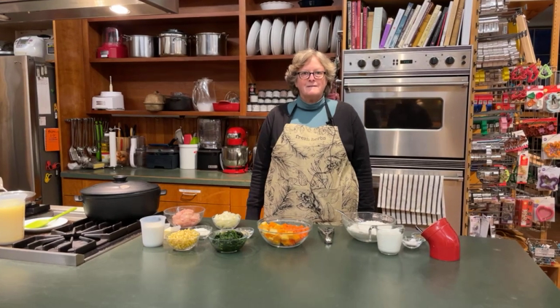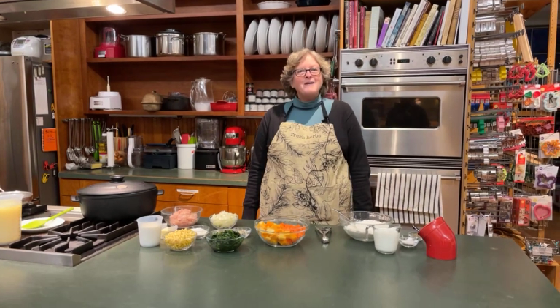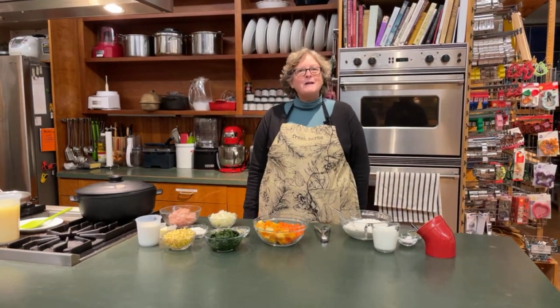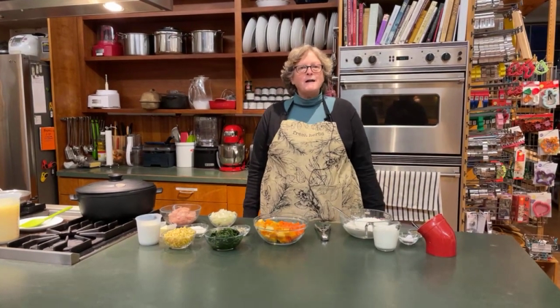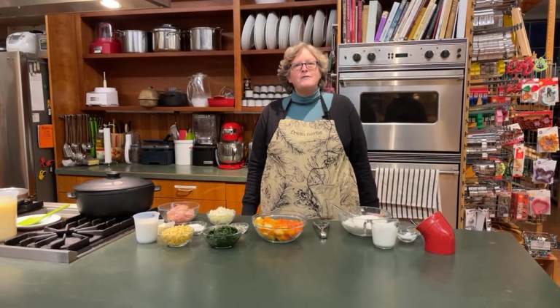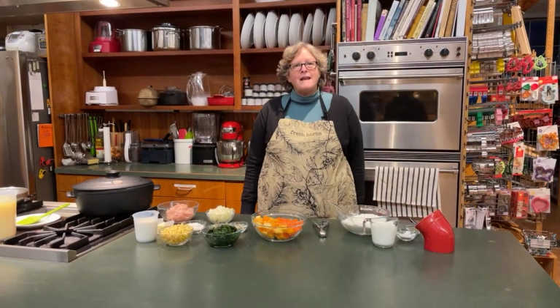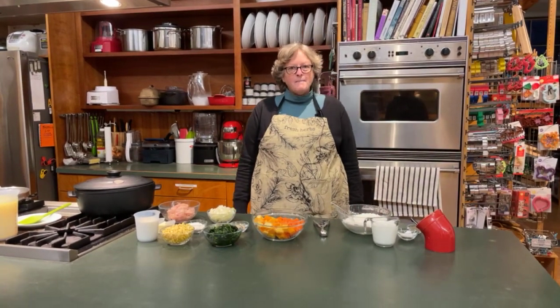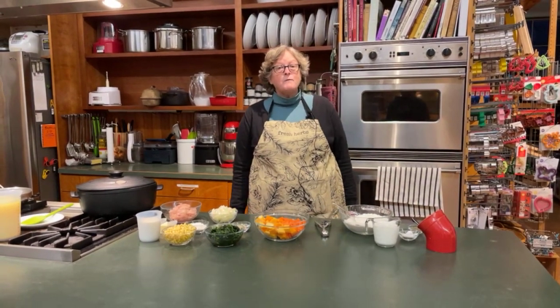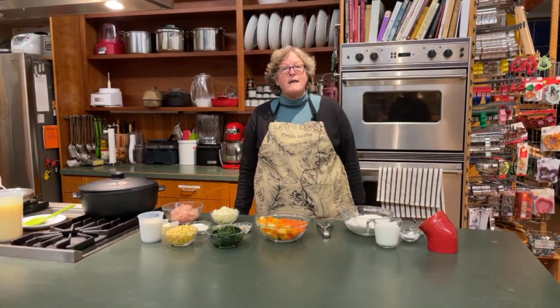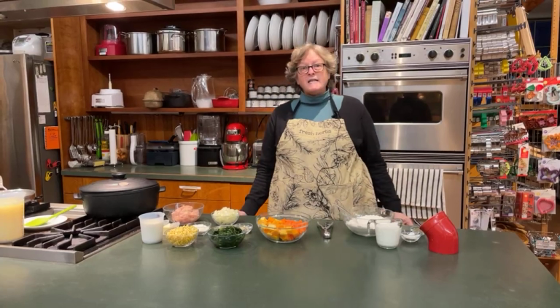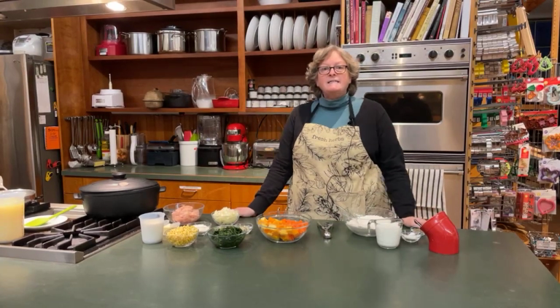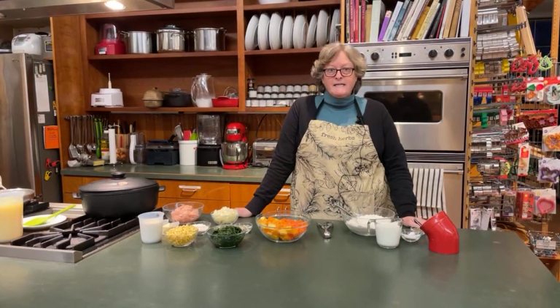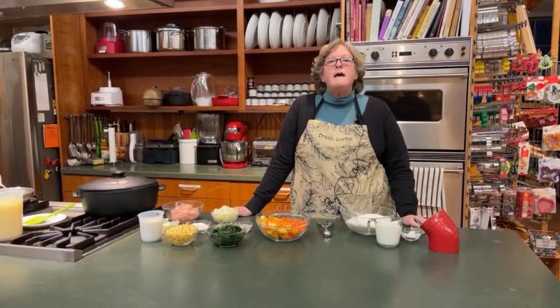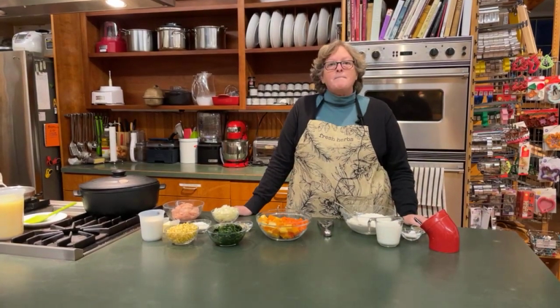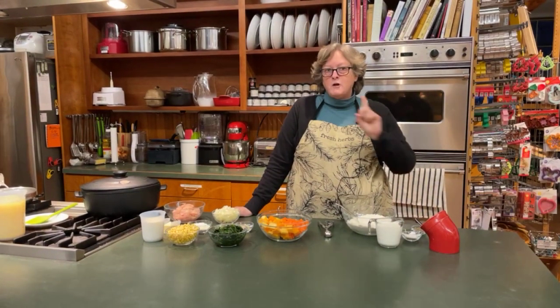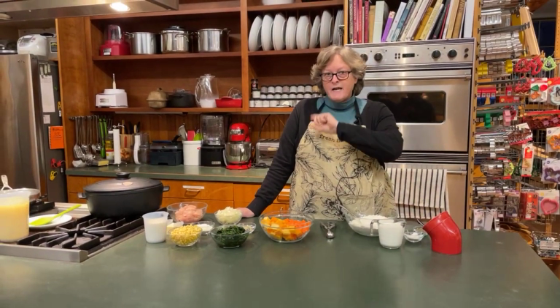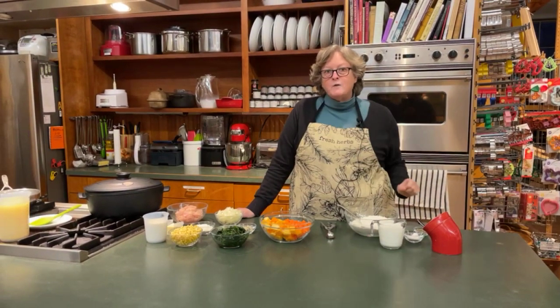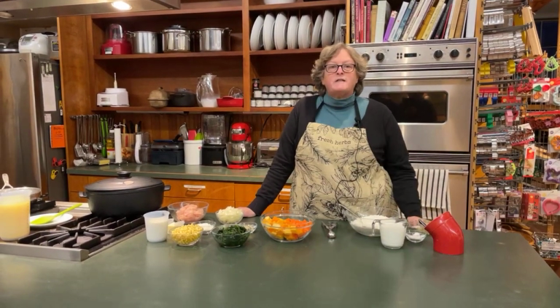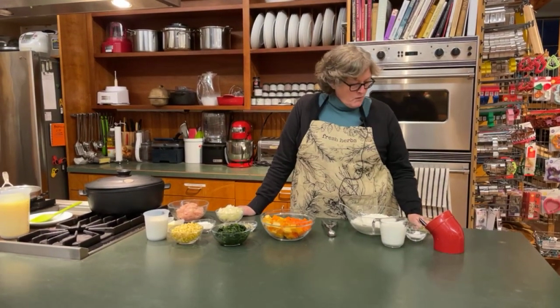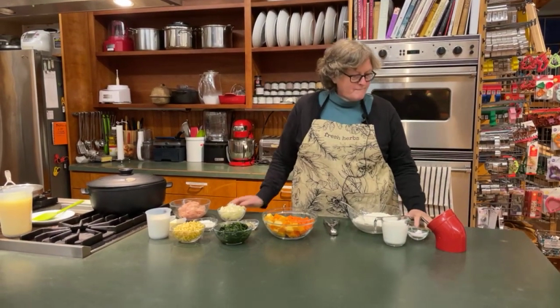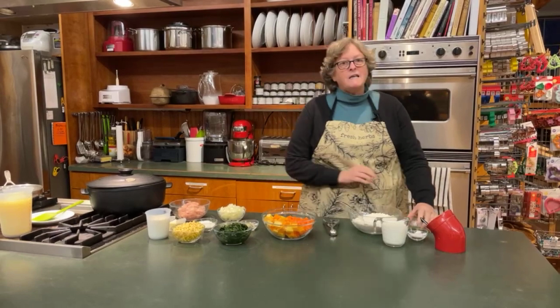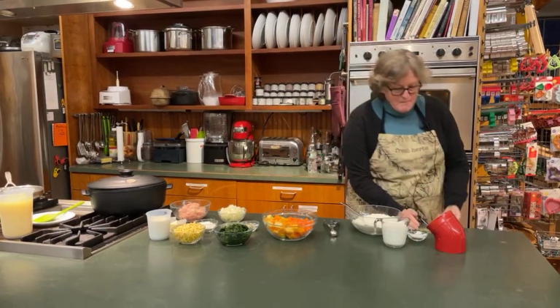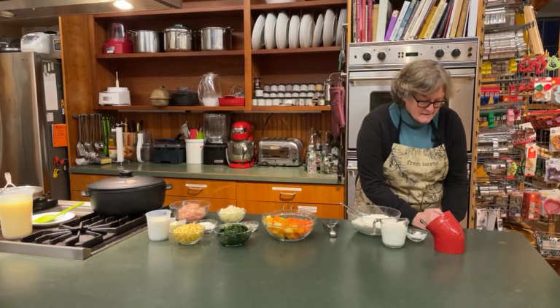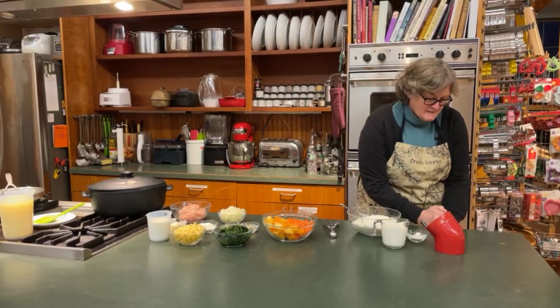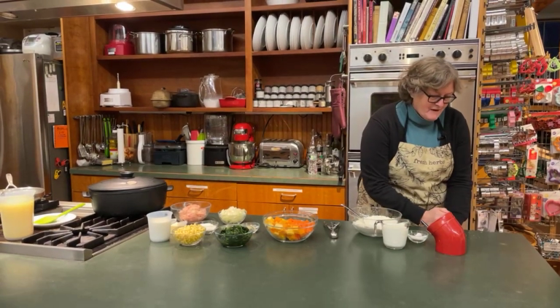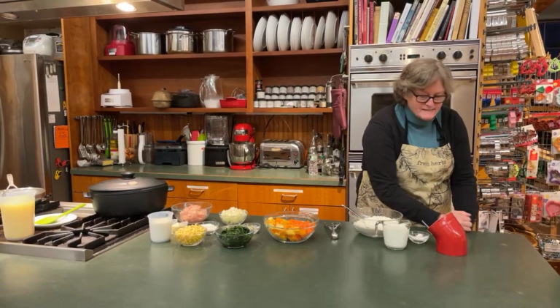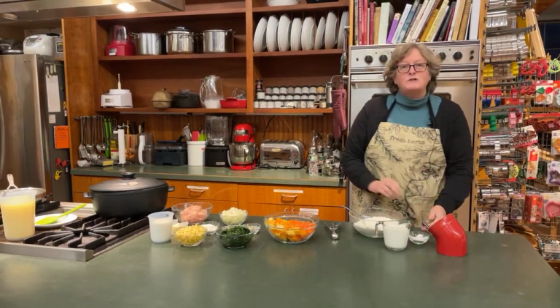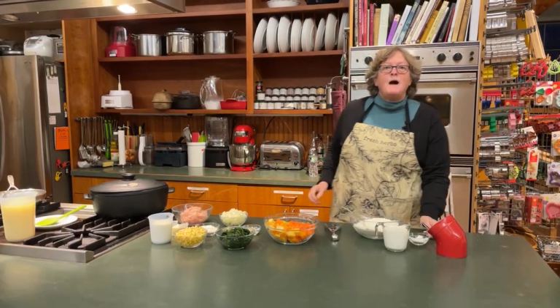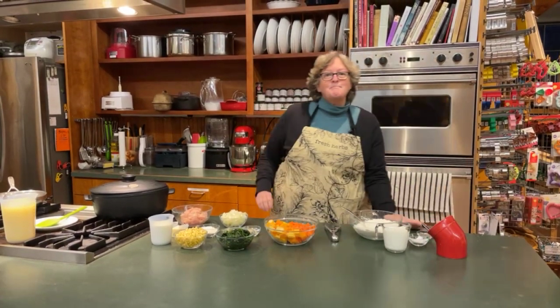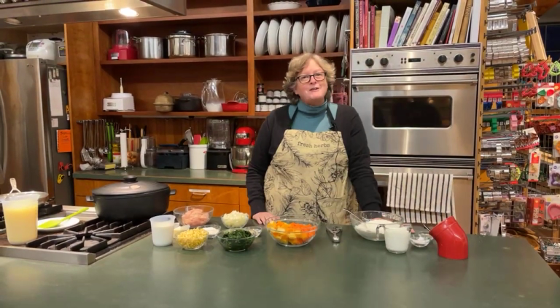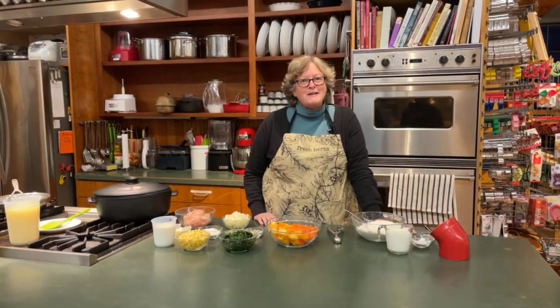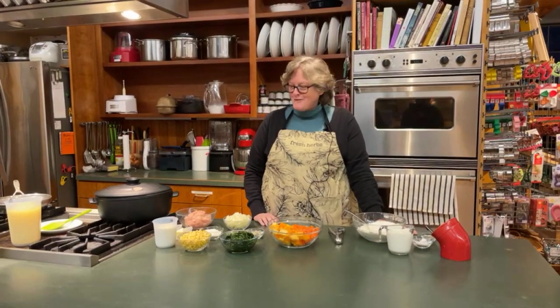Hi everybody! Welcome back to our Thursday night demo. Tonight we're going to make chicken and dumplings. But don't be afraid if you are a vegetarian or vegan because it's very easy to make it vegetarian or vegan.